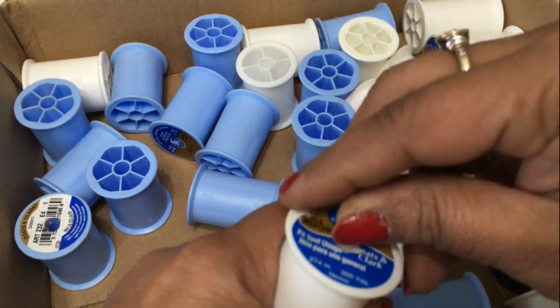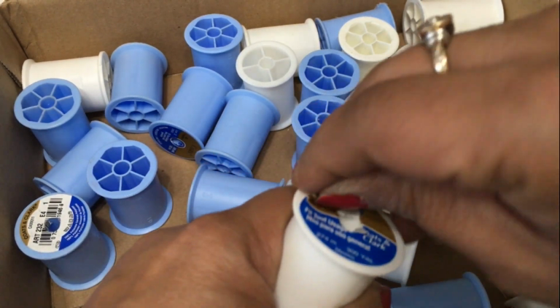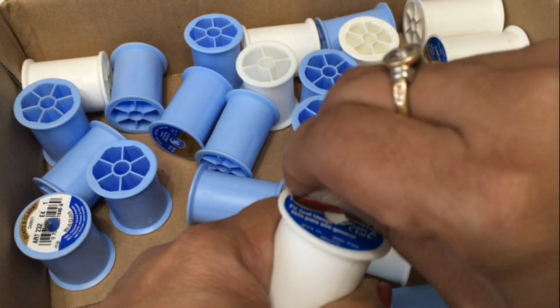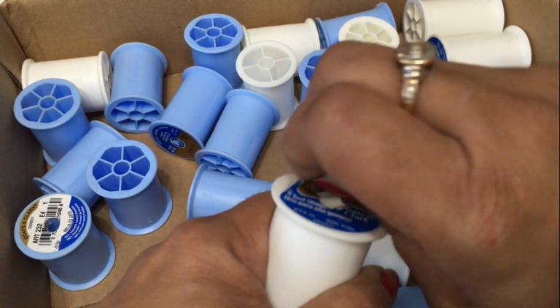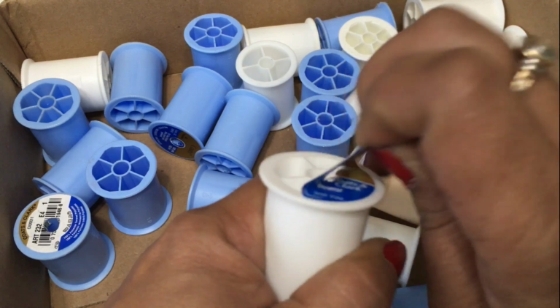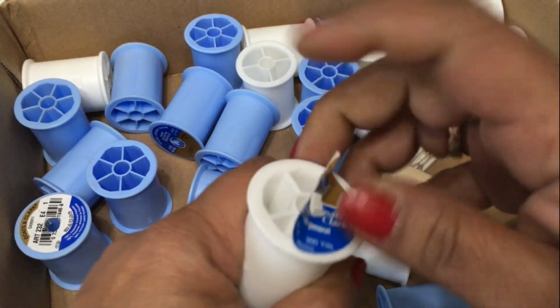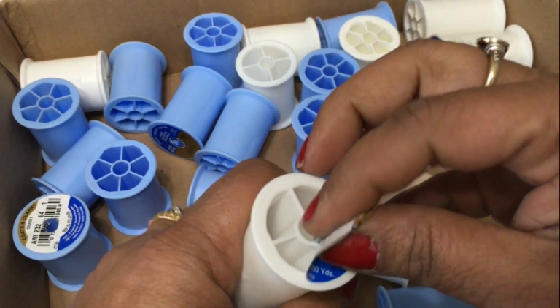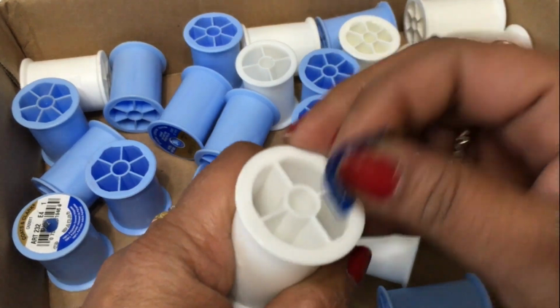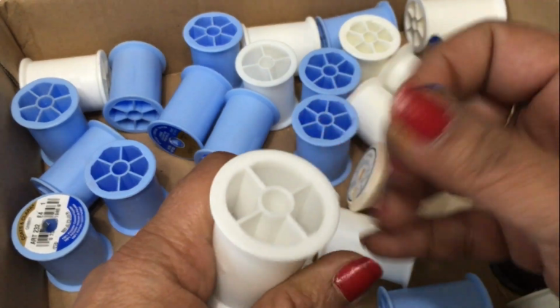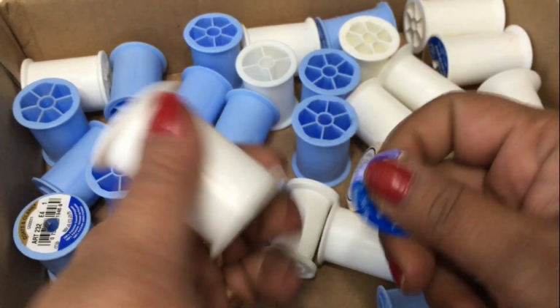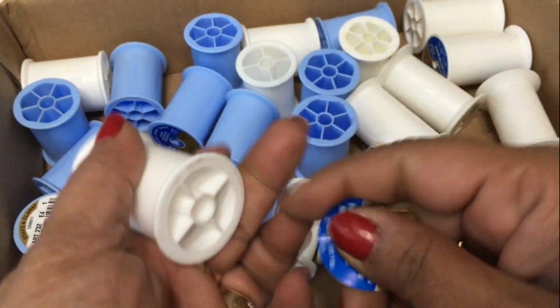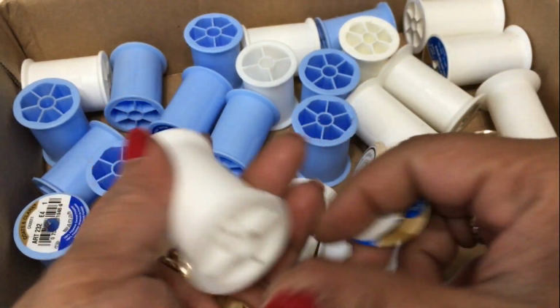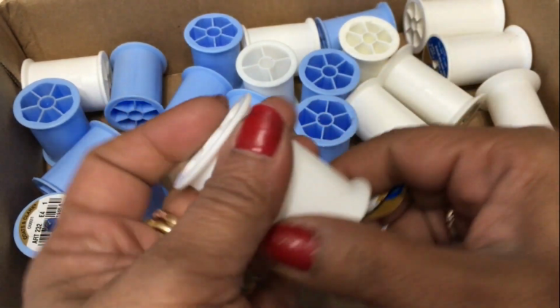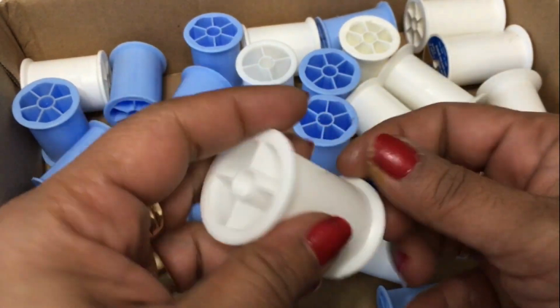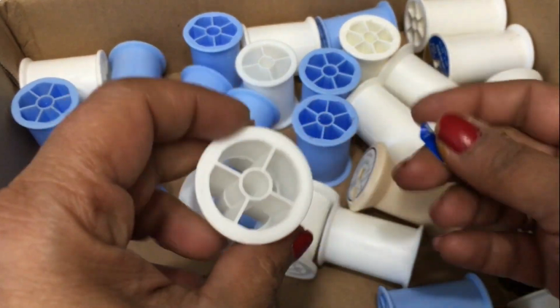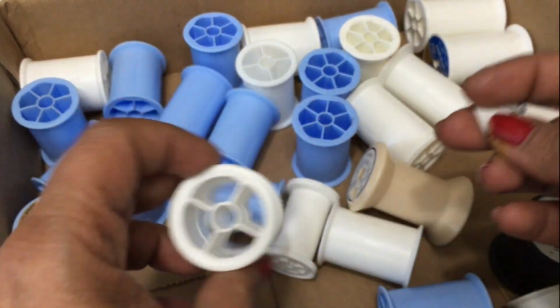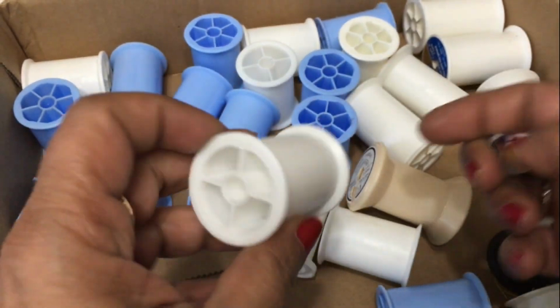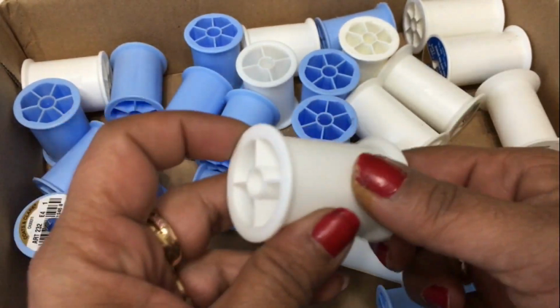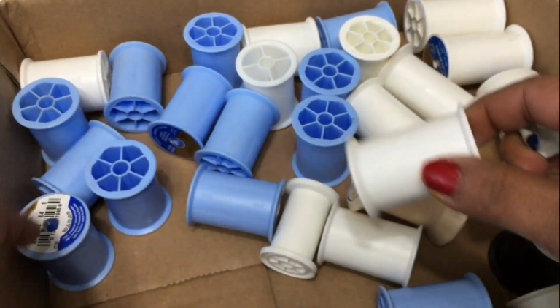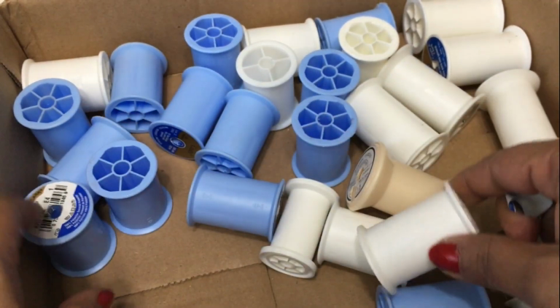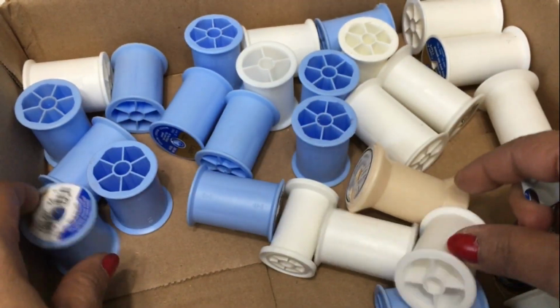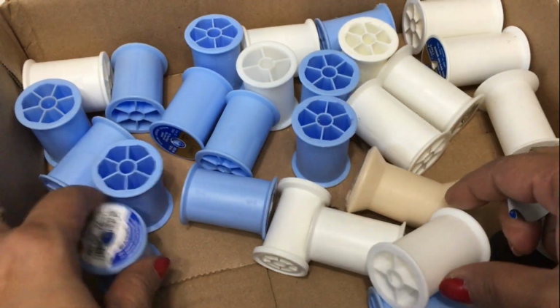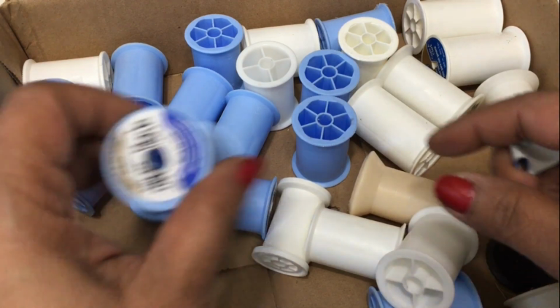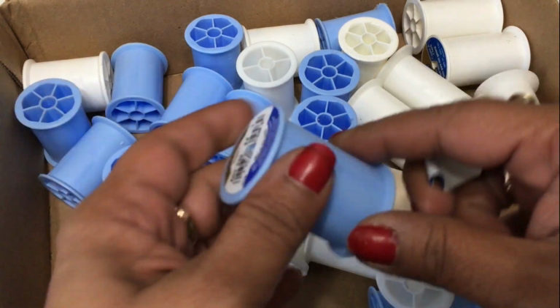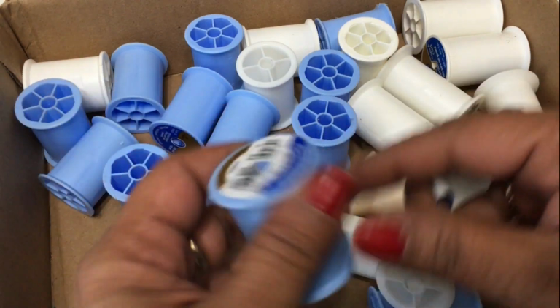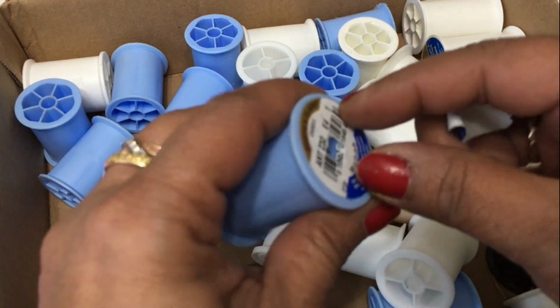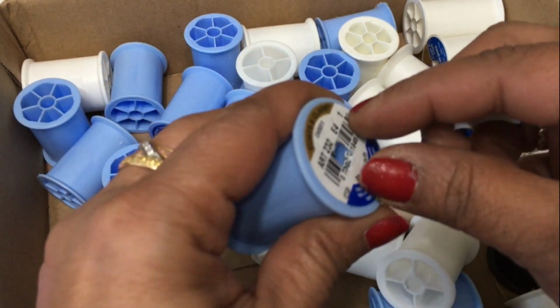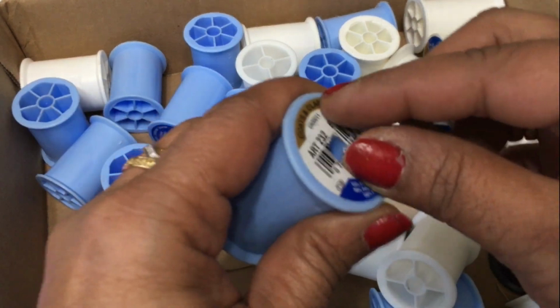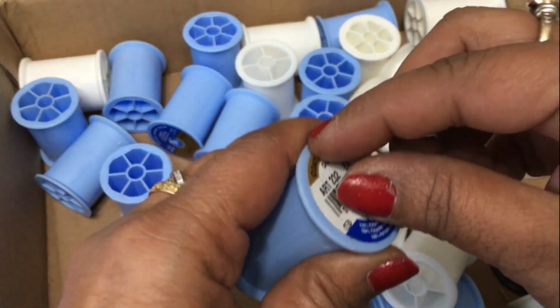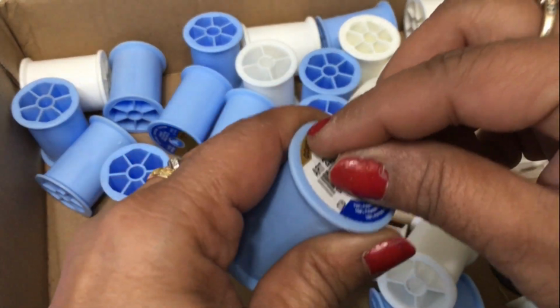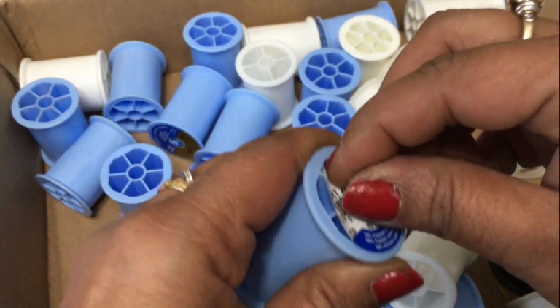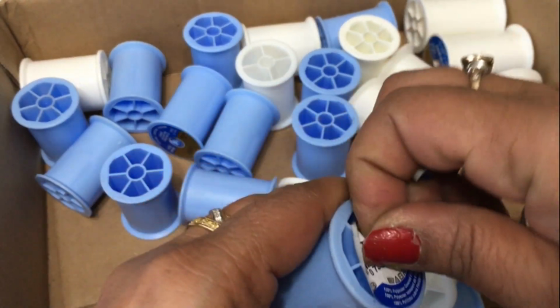Casey does this pretty much almost every month. She wants us to use some sort of trash or things that people would consider trash to create treasure.